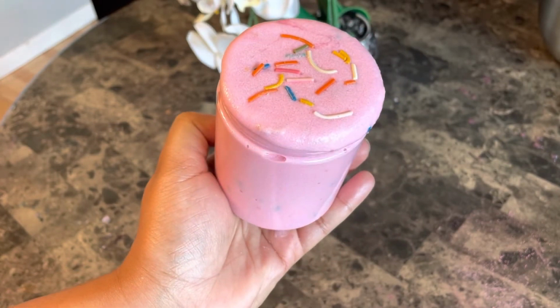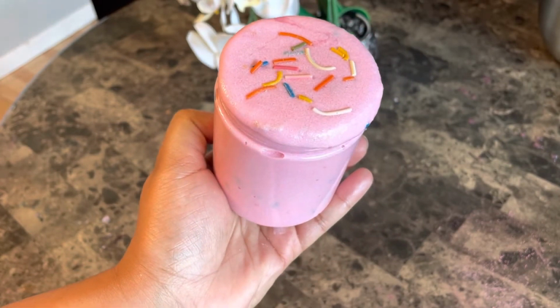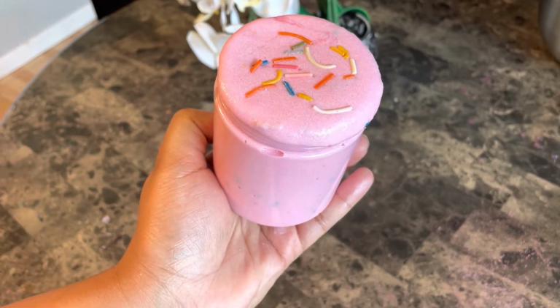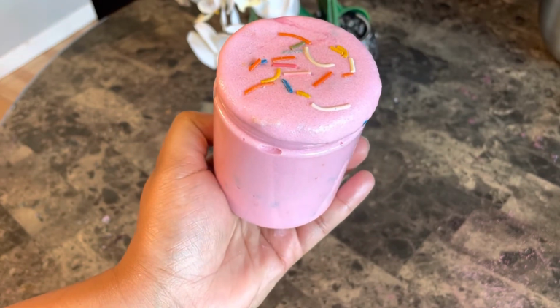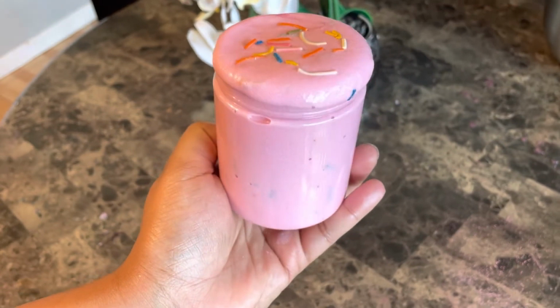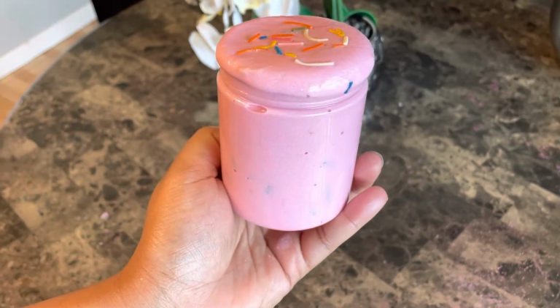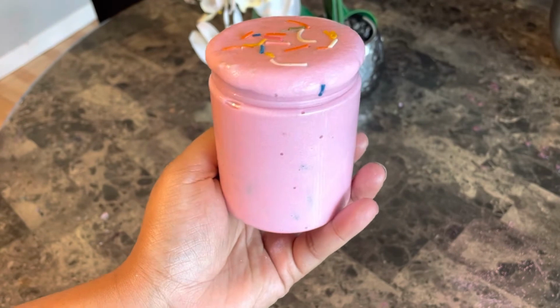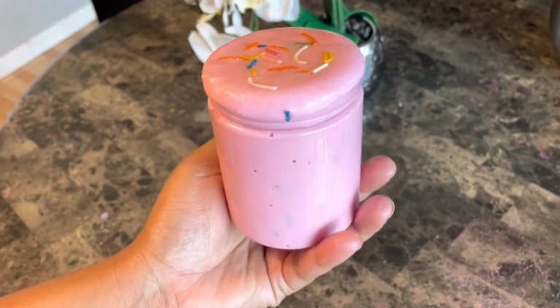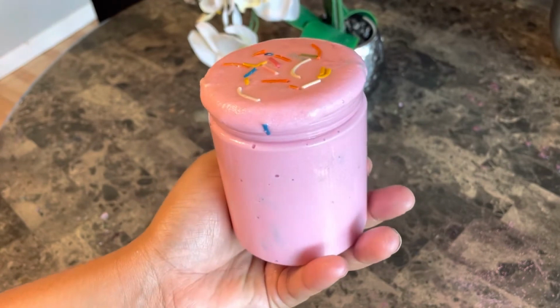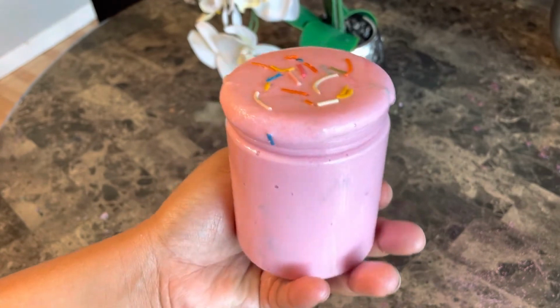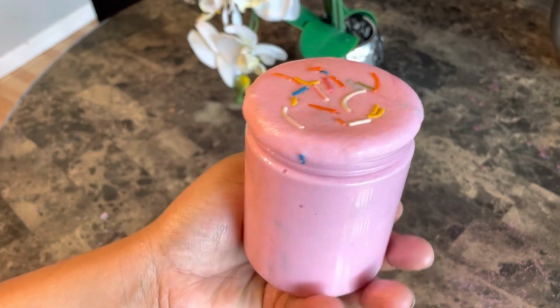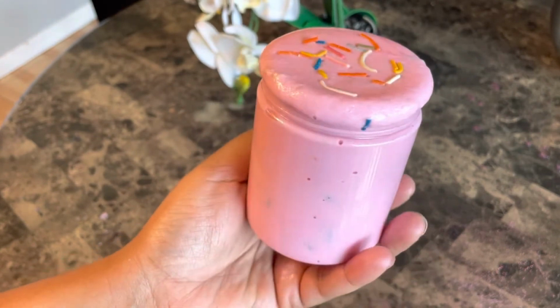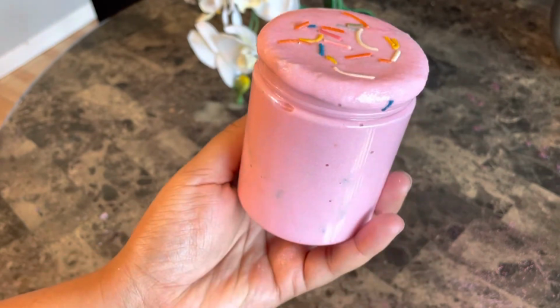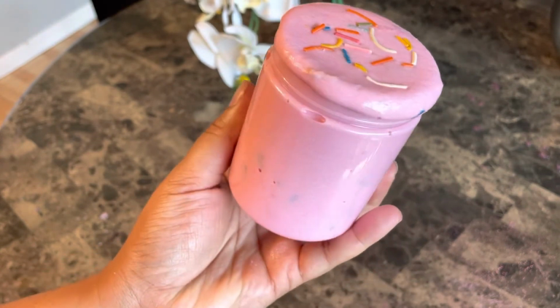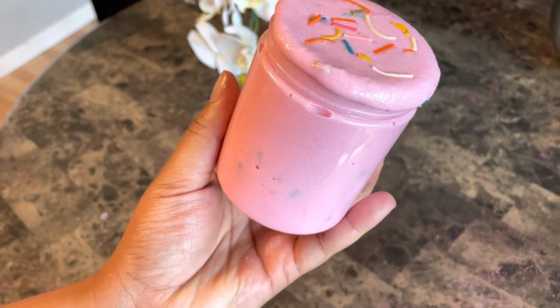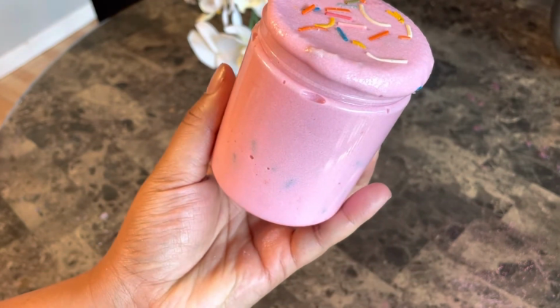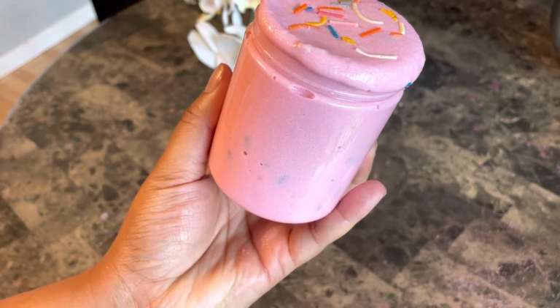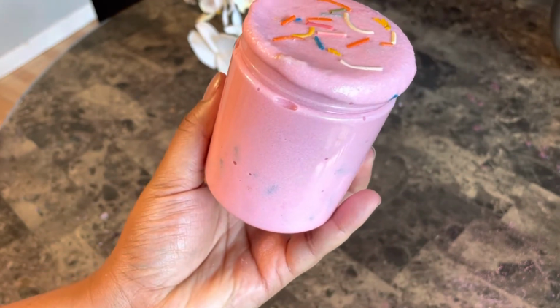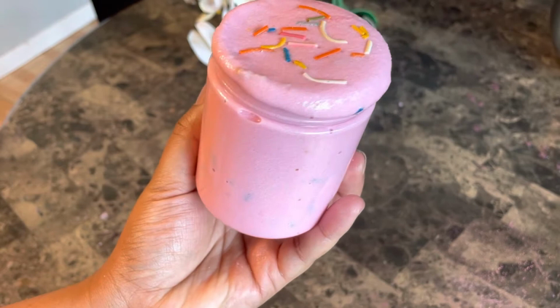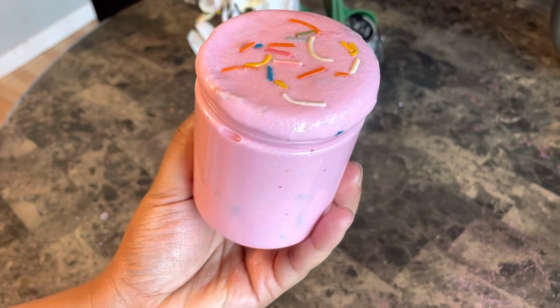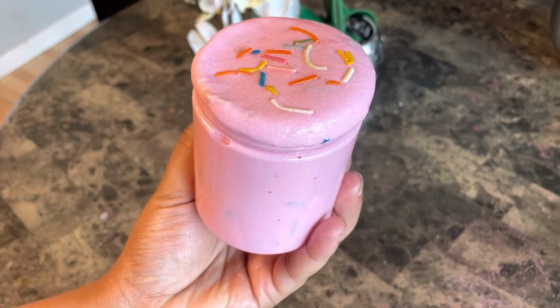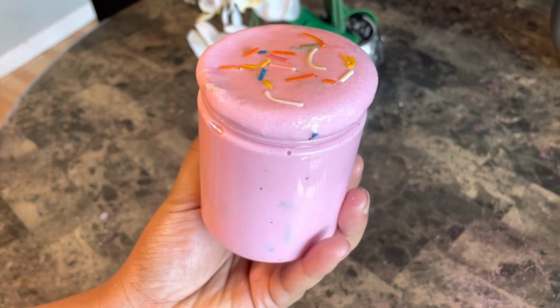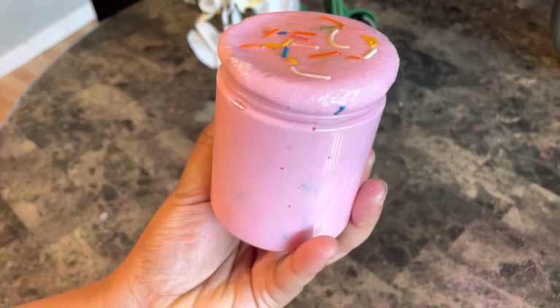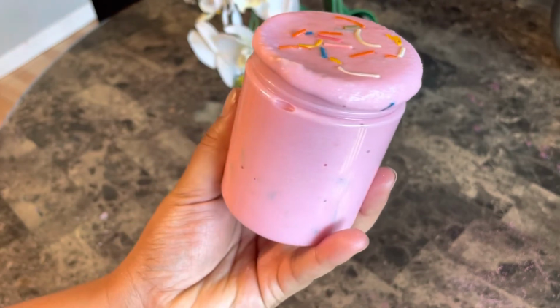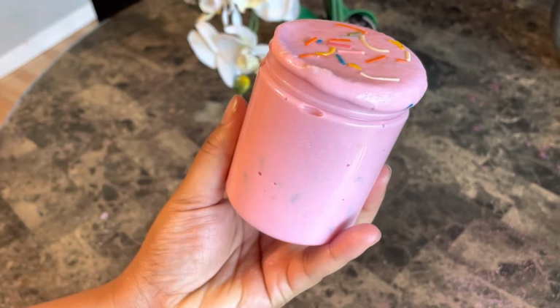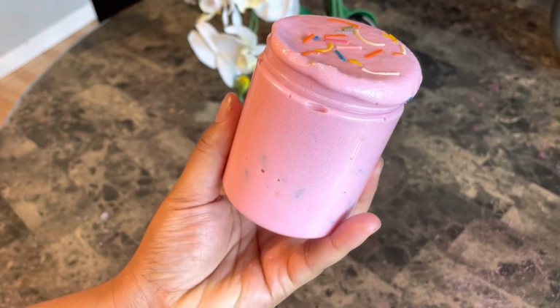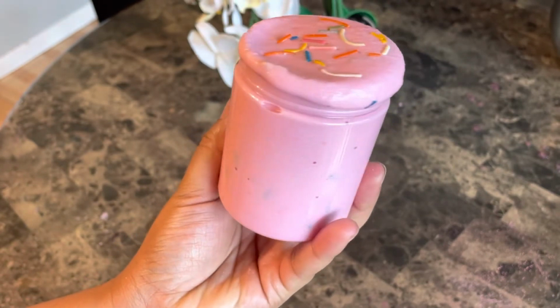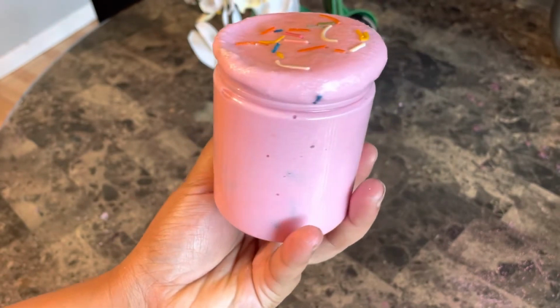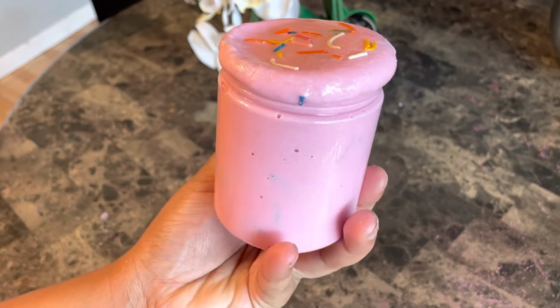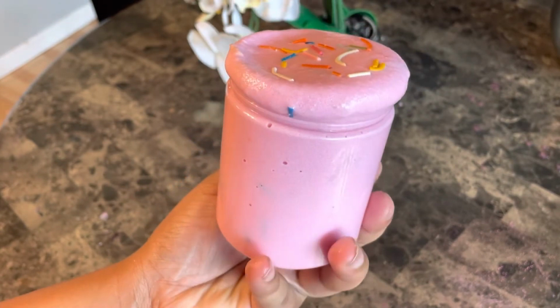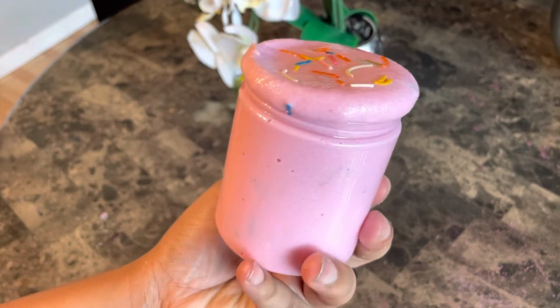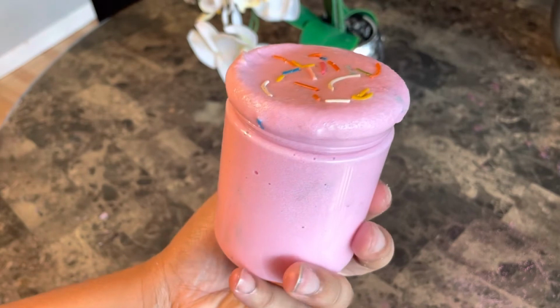As you can tell from the title, today we are making a birthday confetti cake sugar scrub. The way I'm going to be making this scrub is a bit different from how you always make a sugar scrub — it's like an emulsified sugar scrub but without the wax.